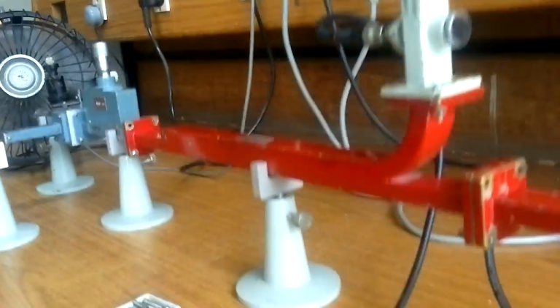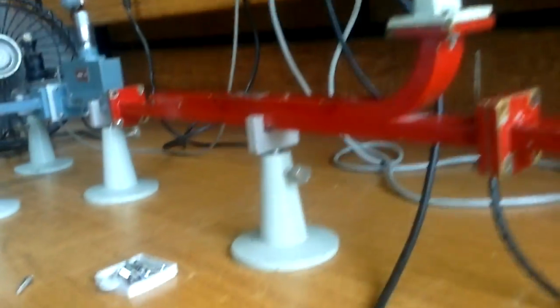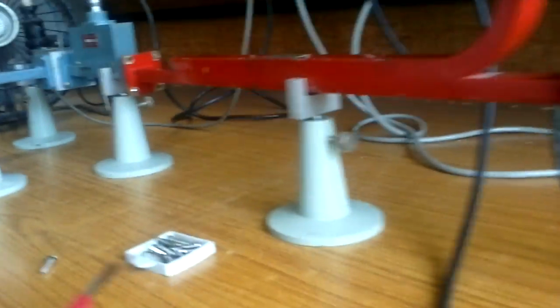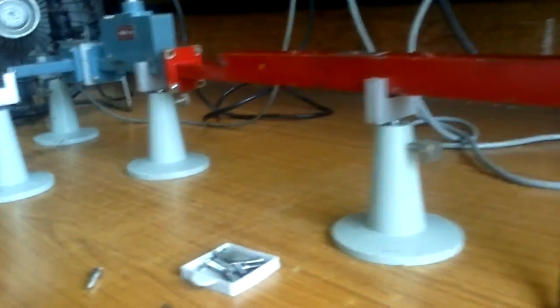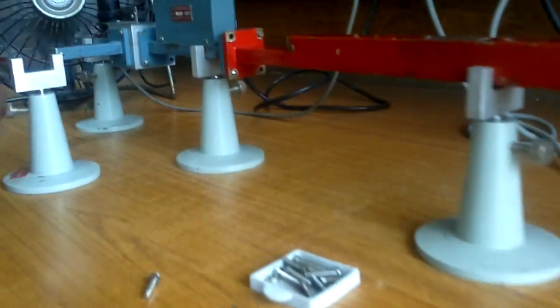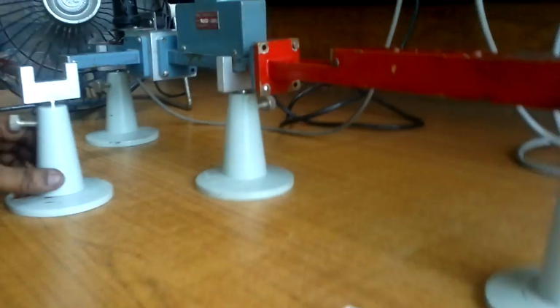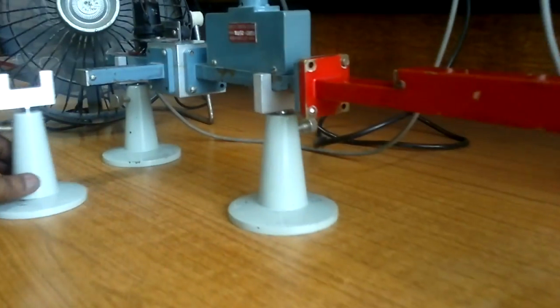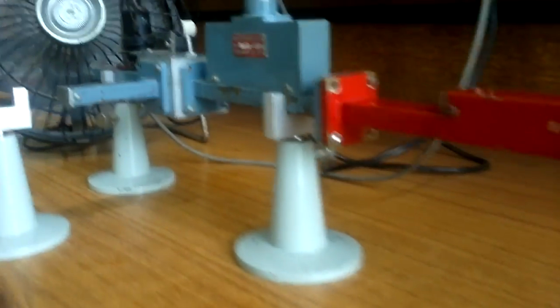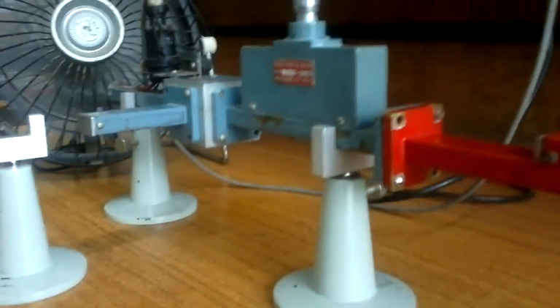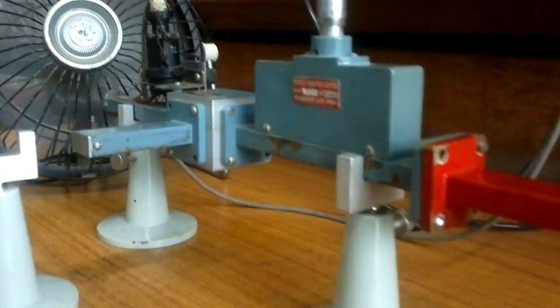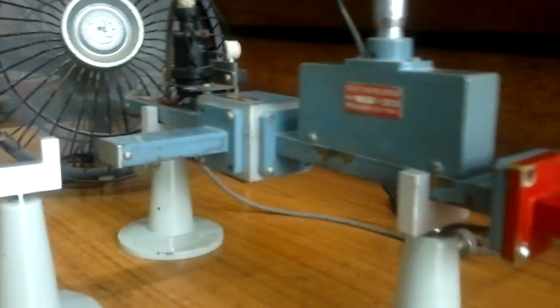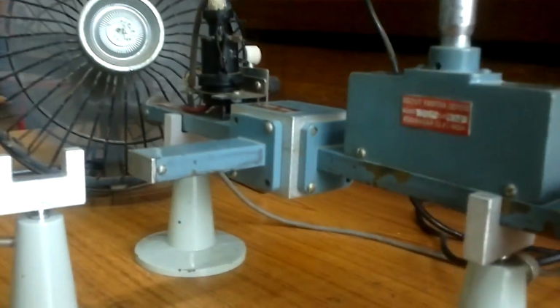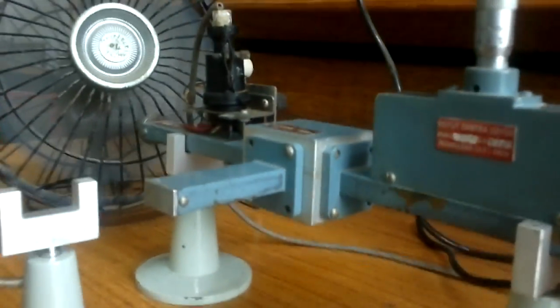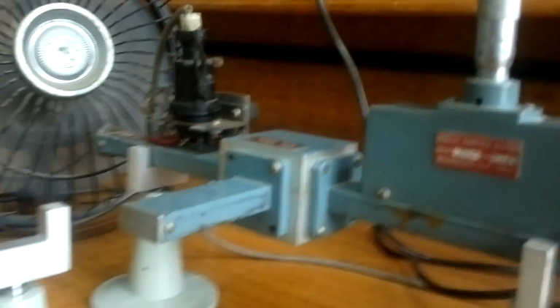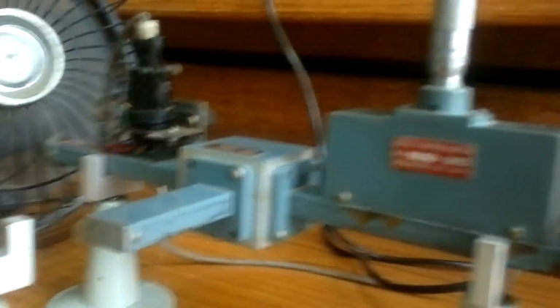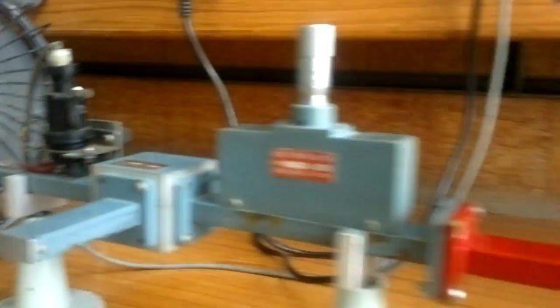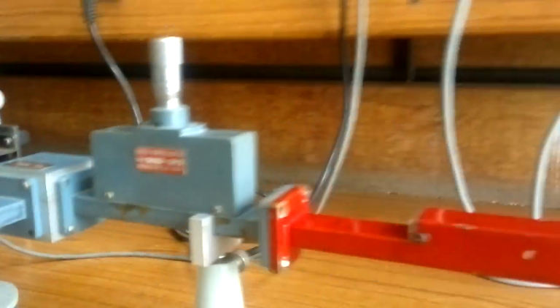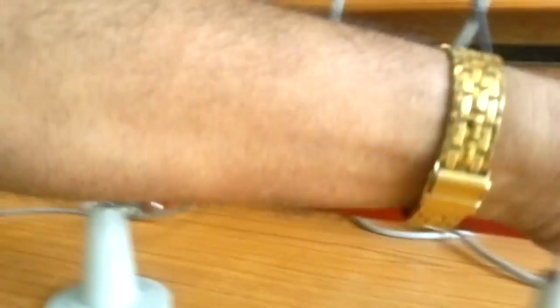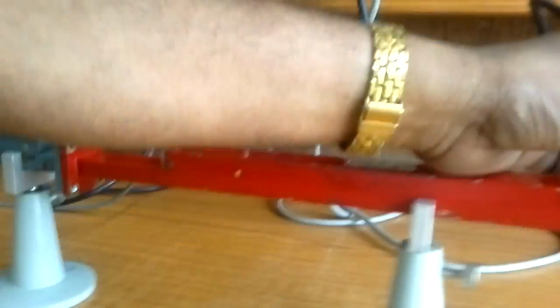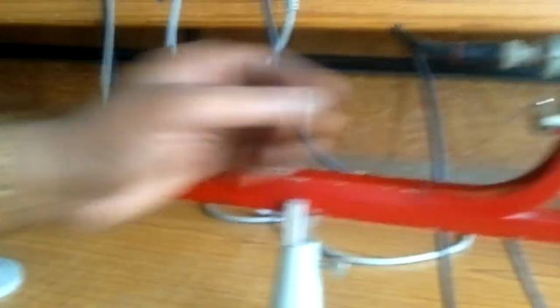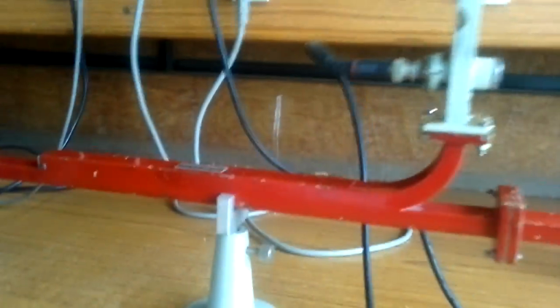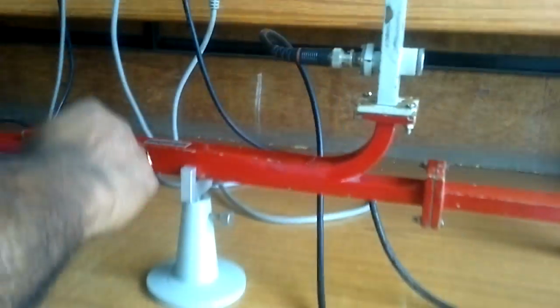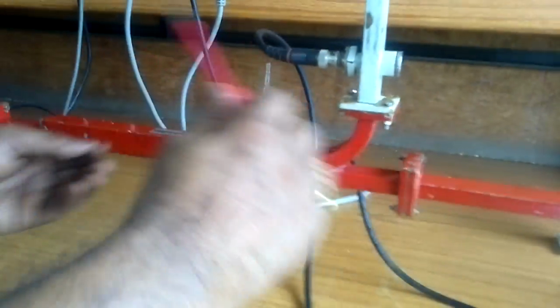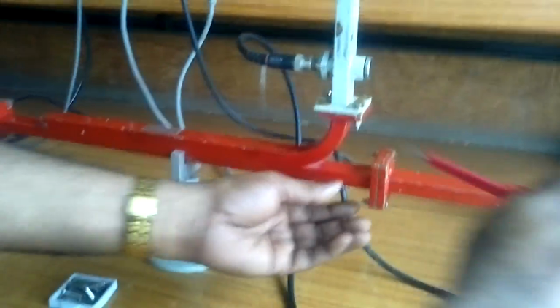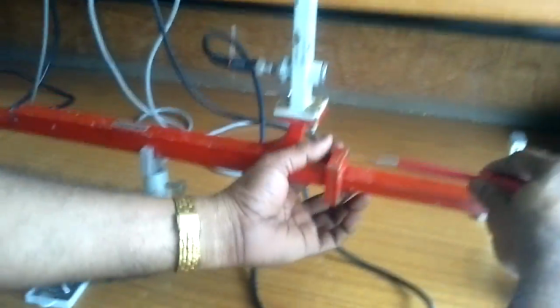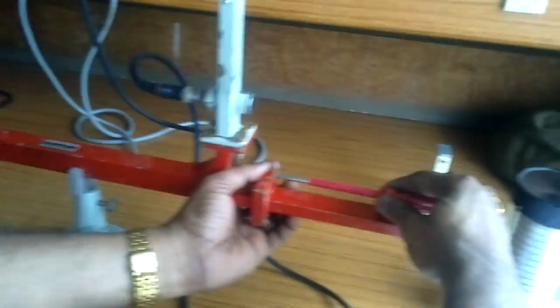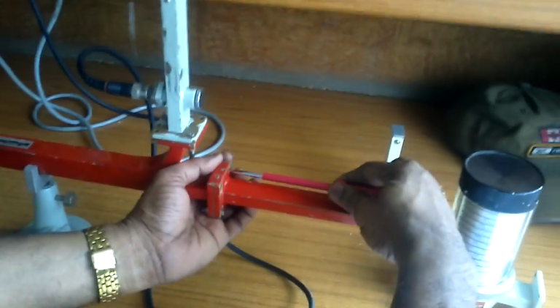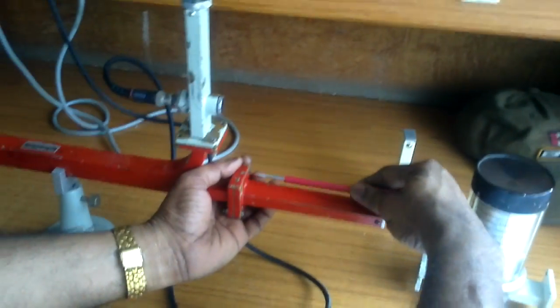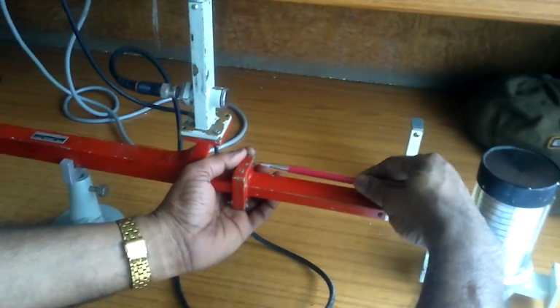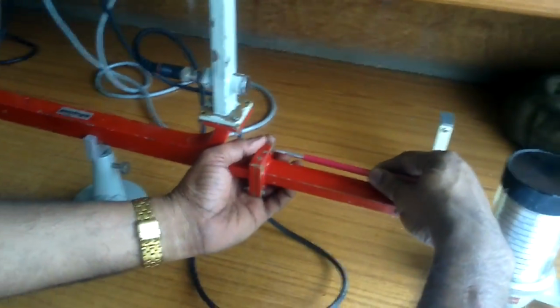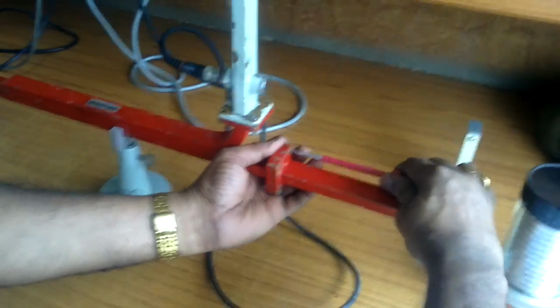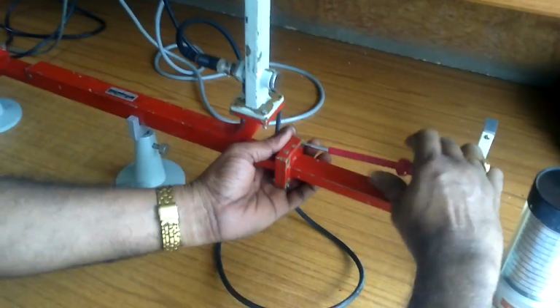Now we go for the next port reading and dismantle. Again, dismantle this — remove the loads and connect port two as the input.